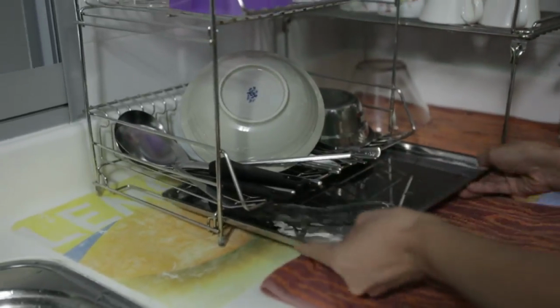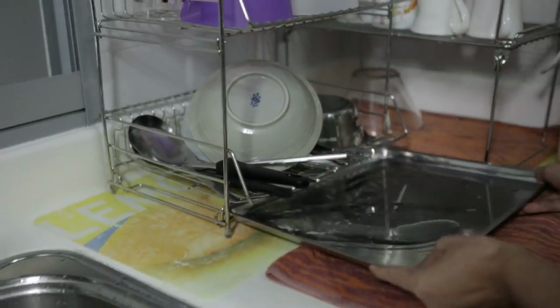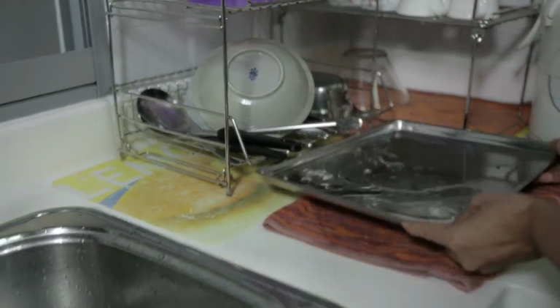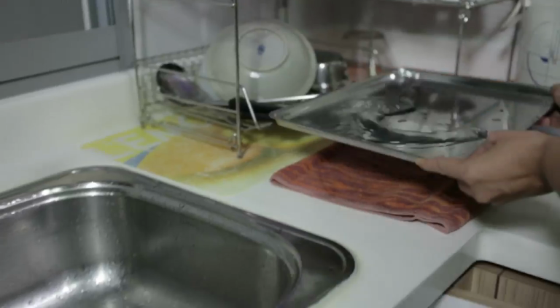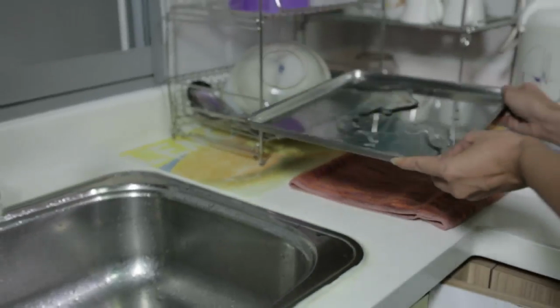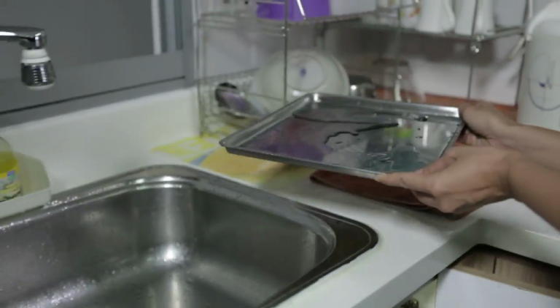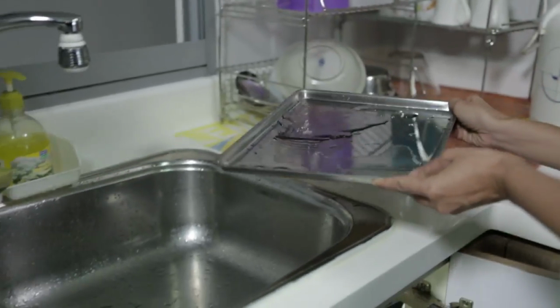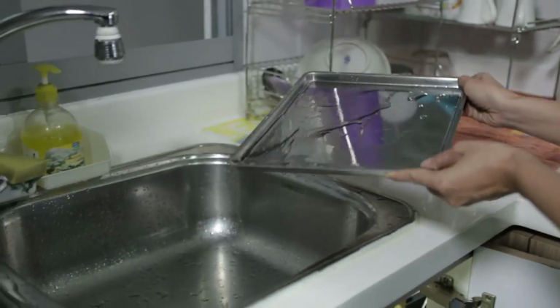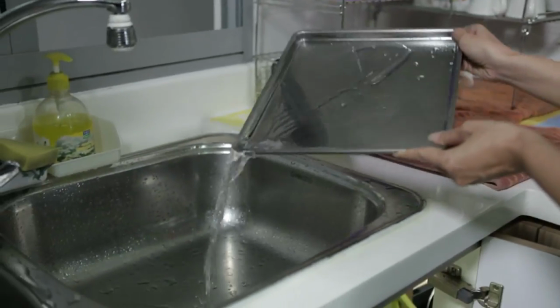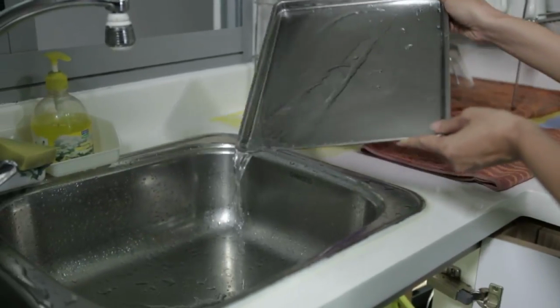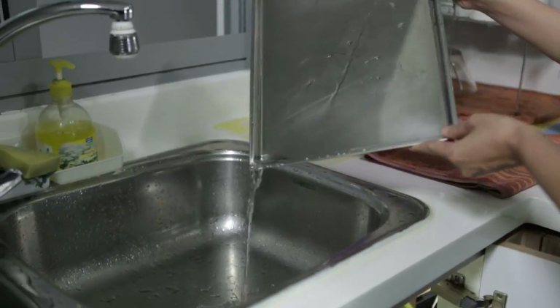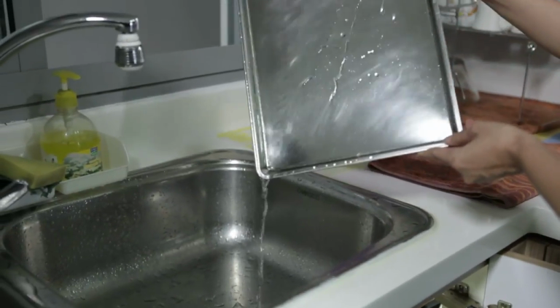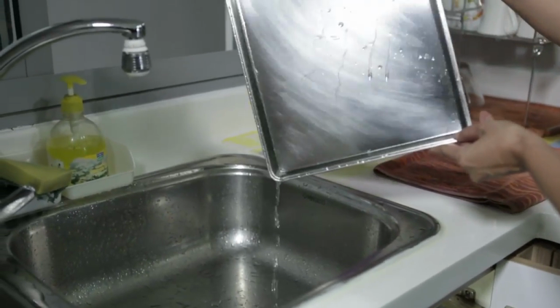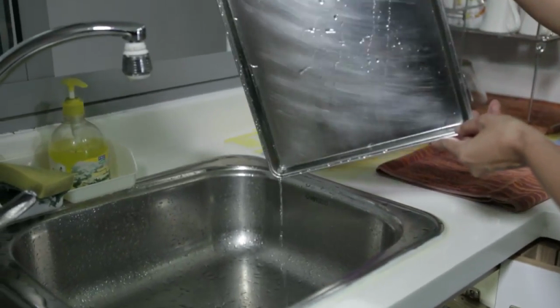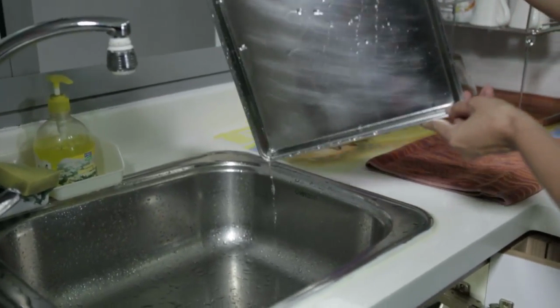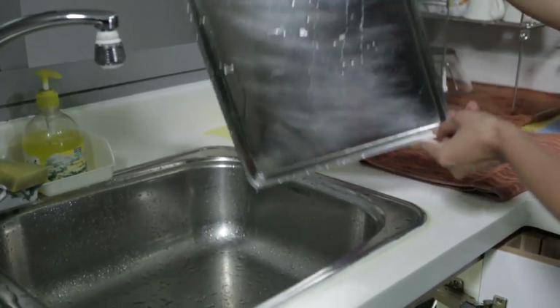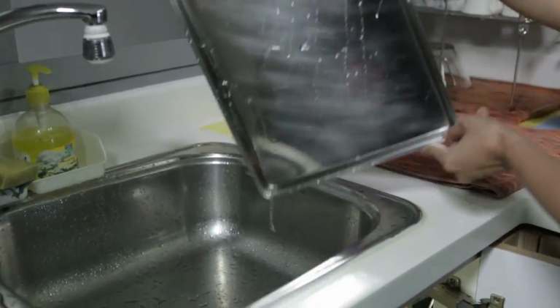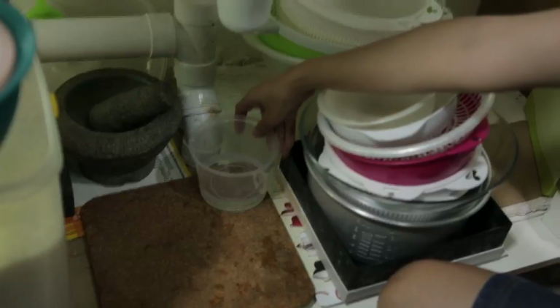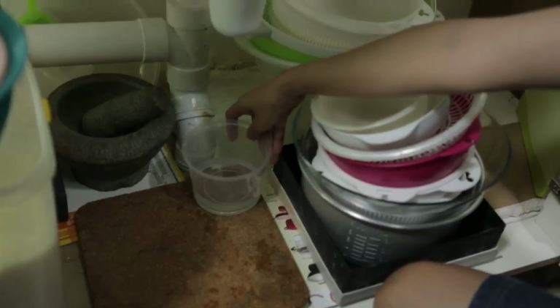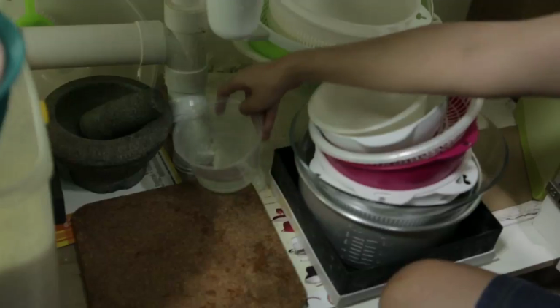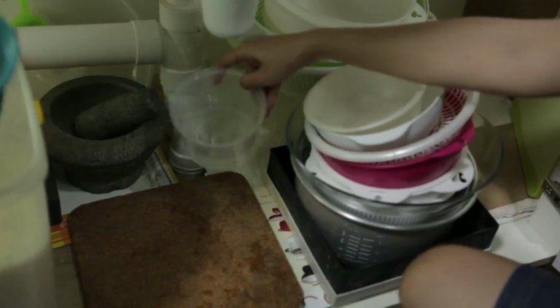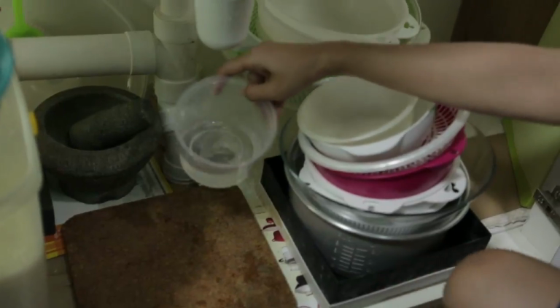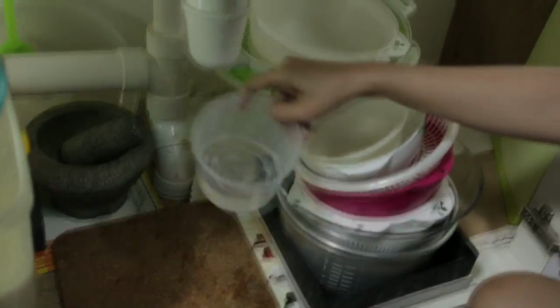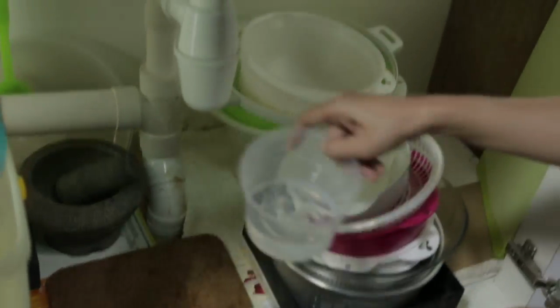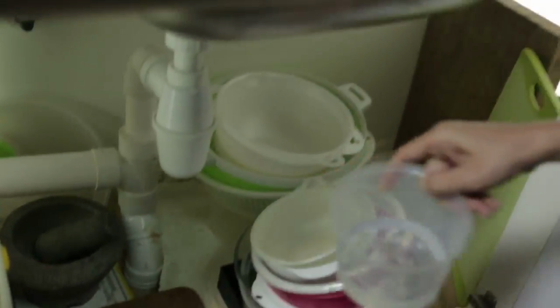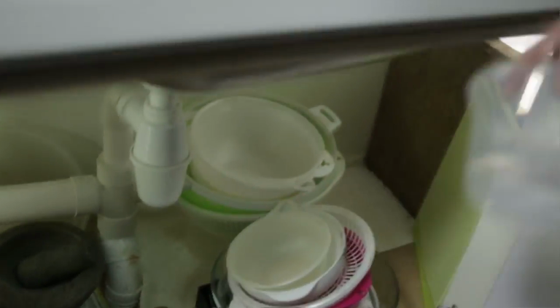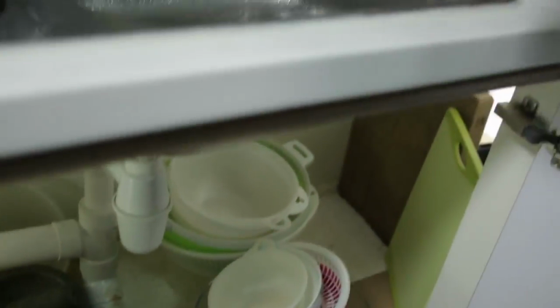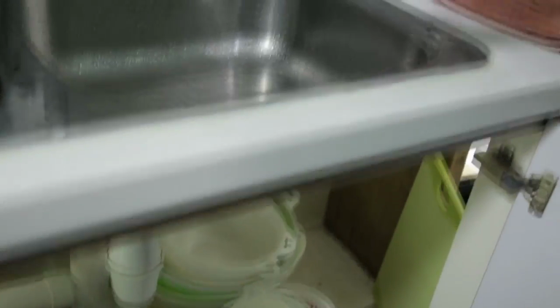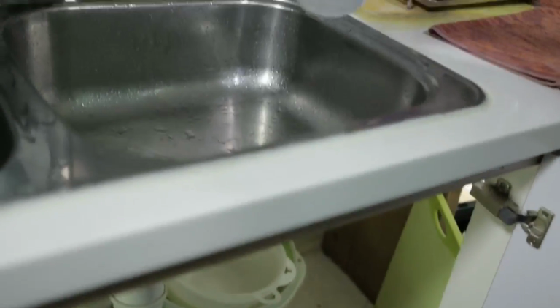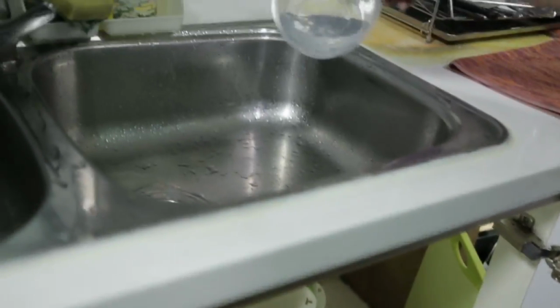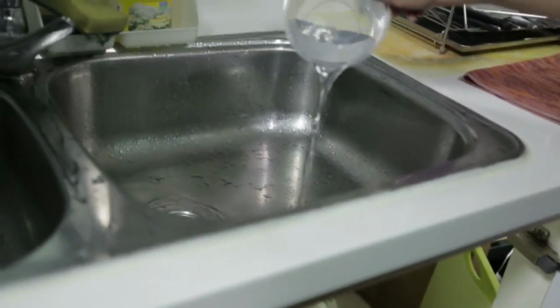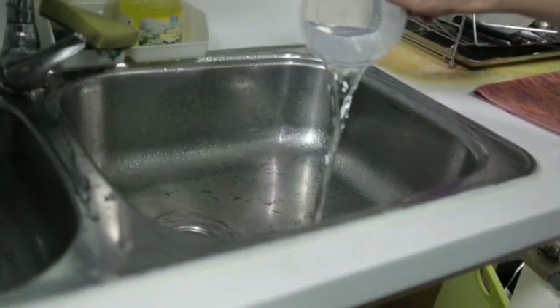Dish rack trays should be emptied daily. If pipes leak, empty the collected water and rectify the leakages.